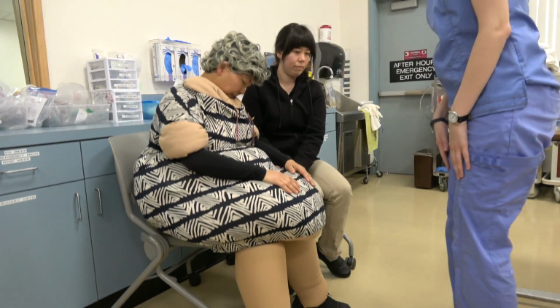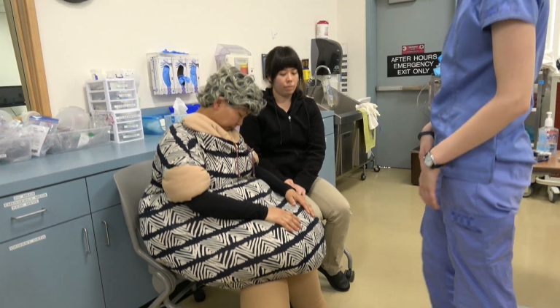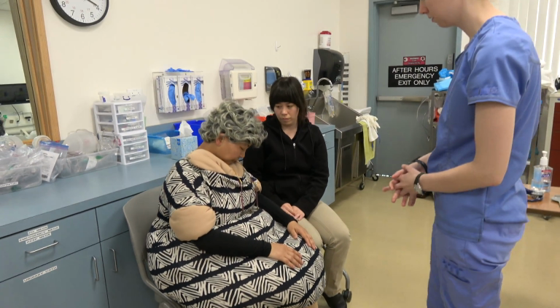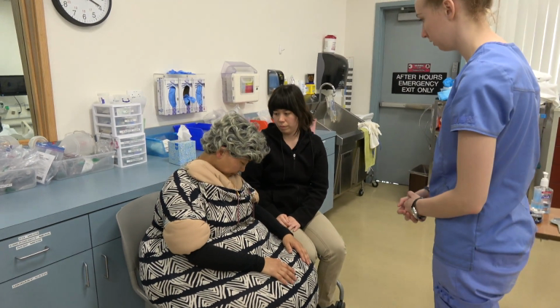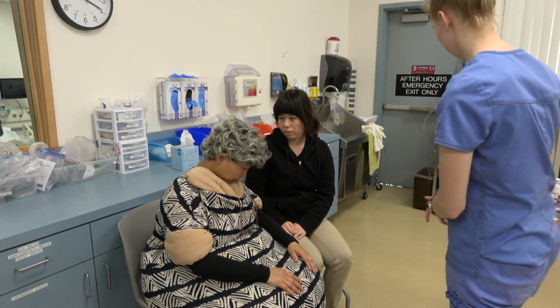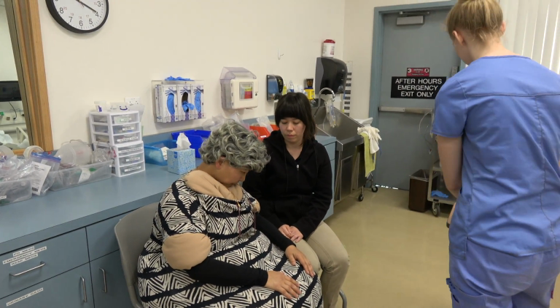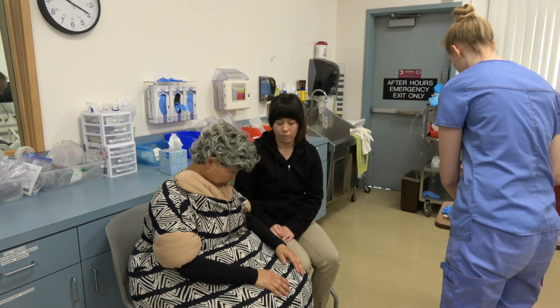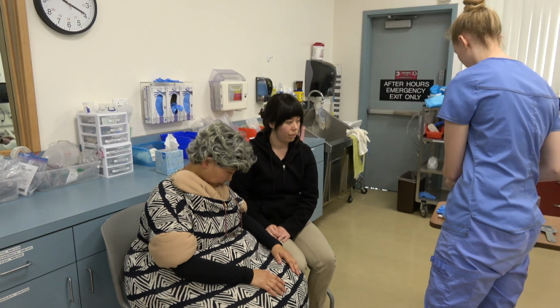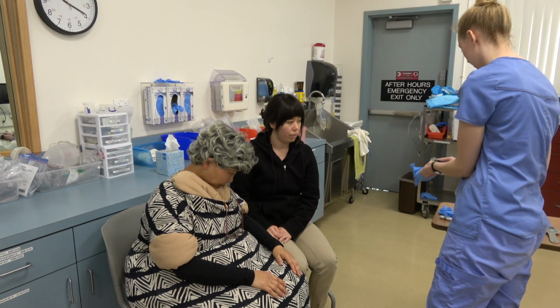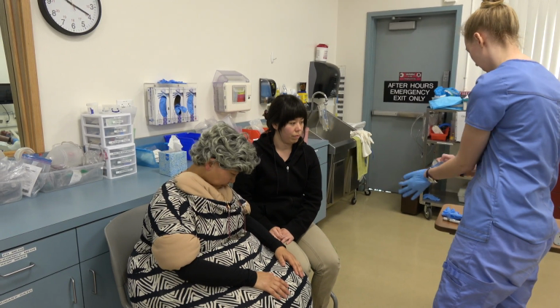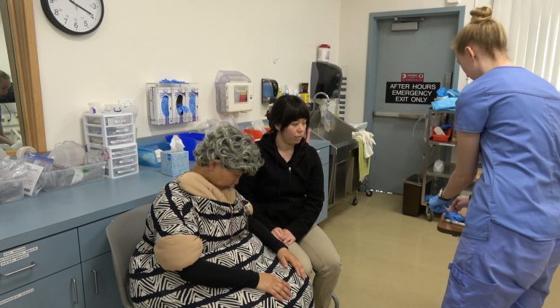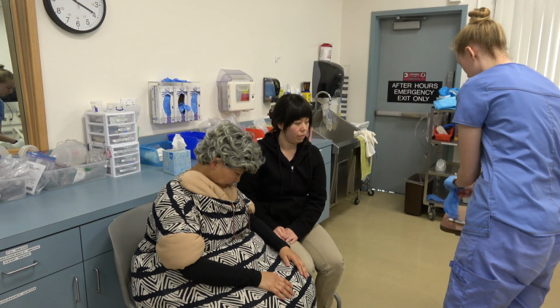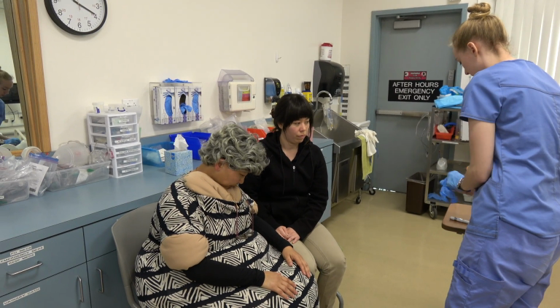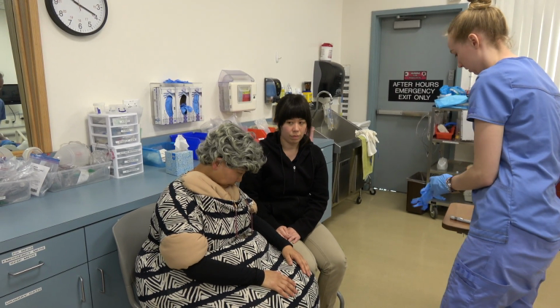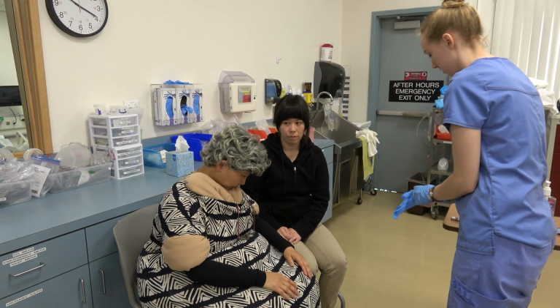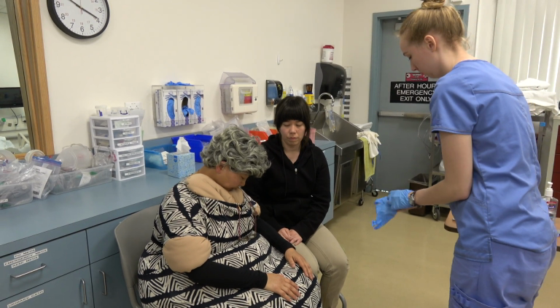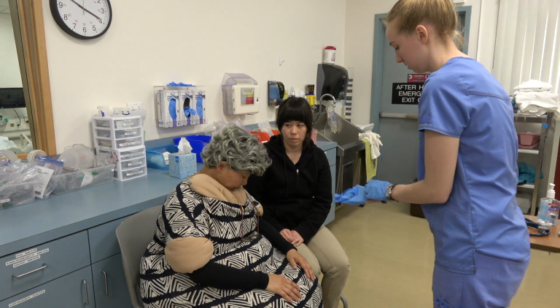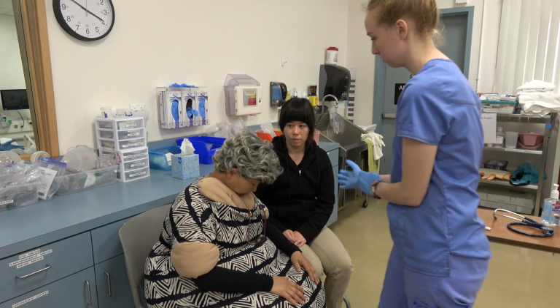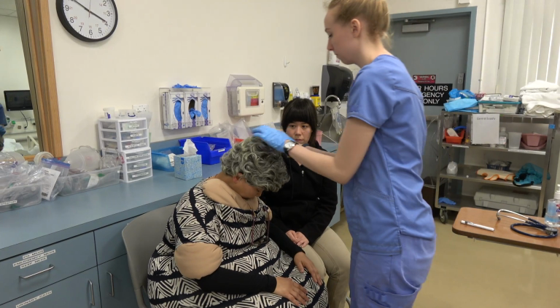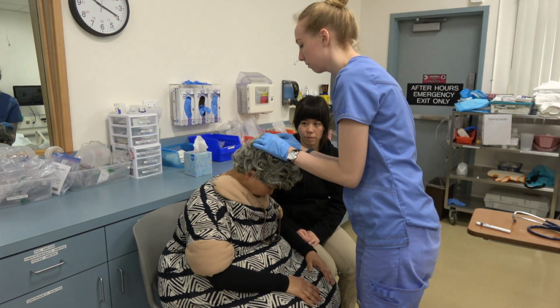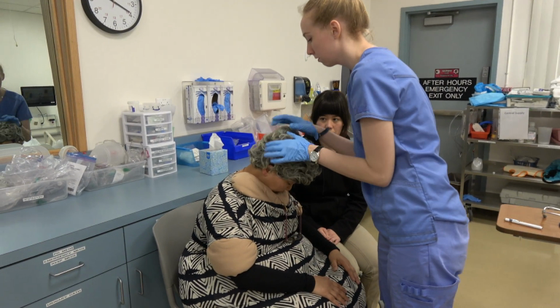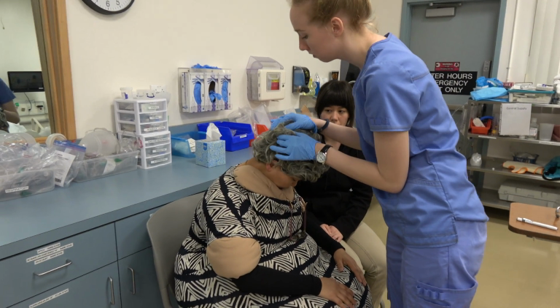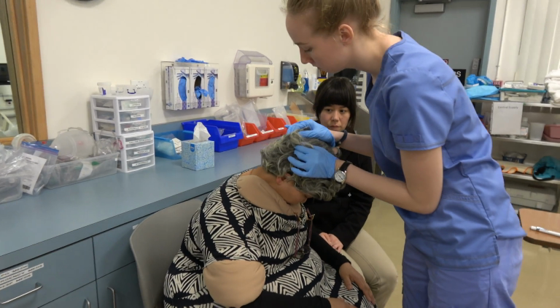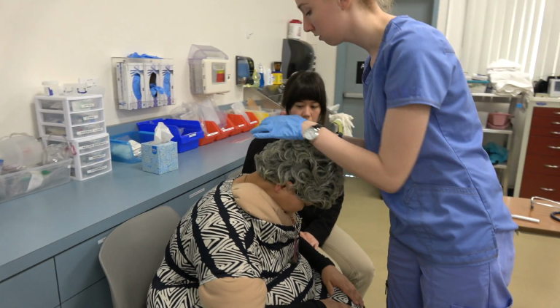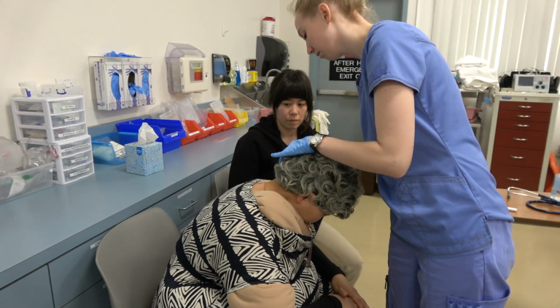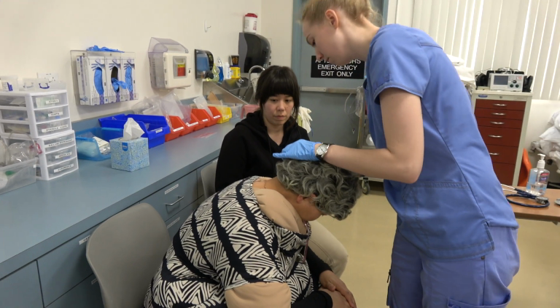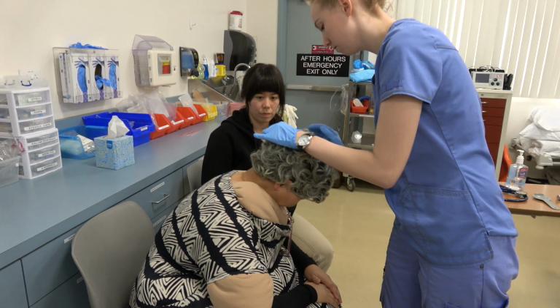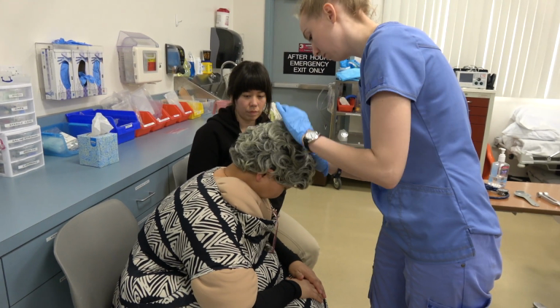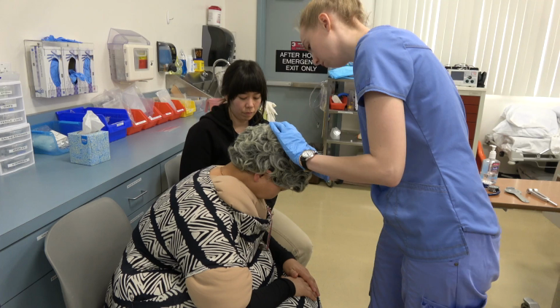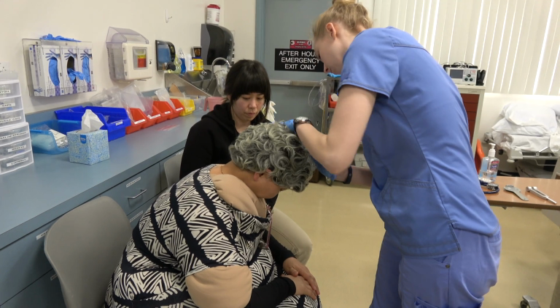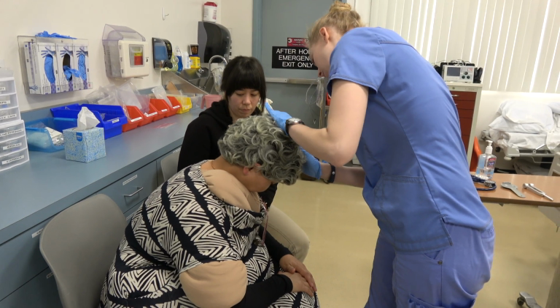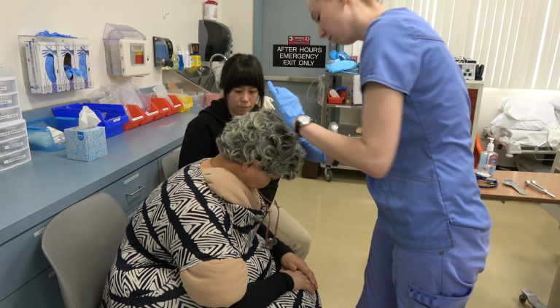Hair and nail assessment. Client has curly gray hair. Hair is coarse and thin in texture with an even distribution on head. Scalp is clean and free of lesions and pests. Some dandruff present.